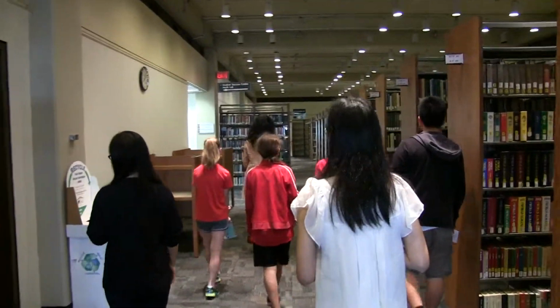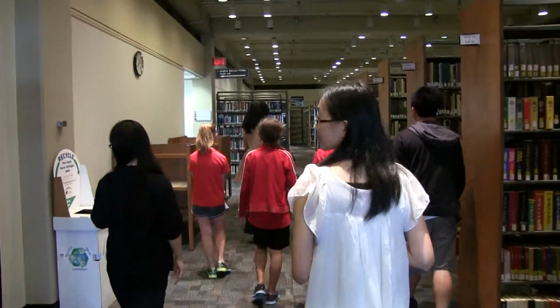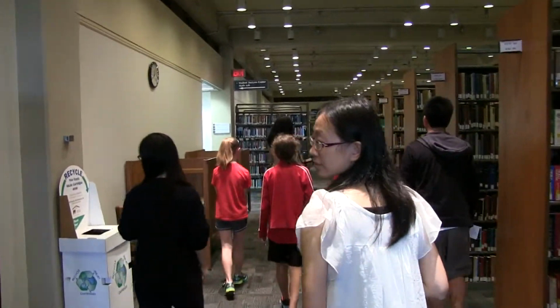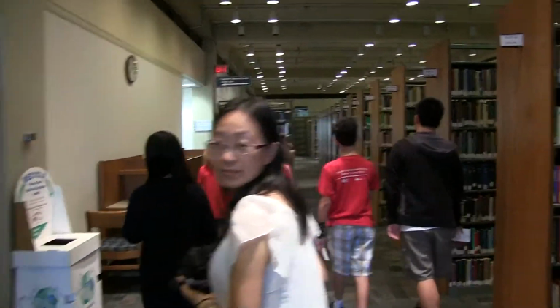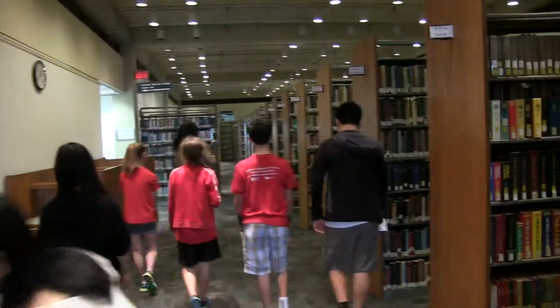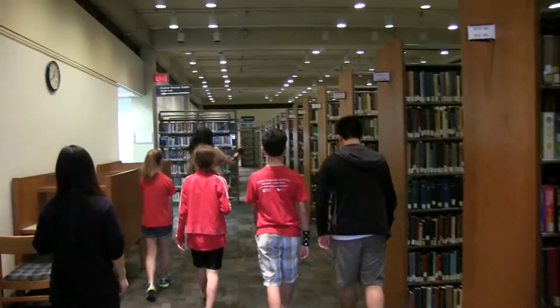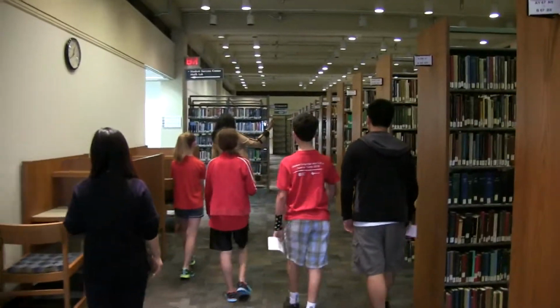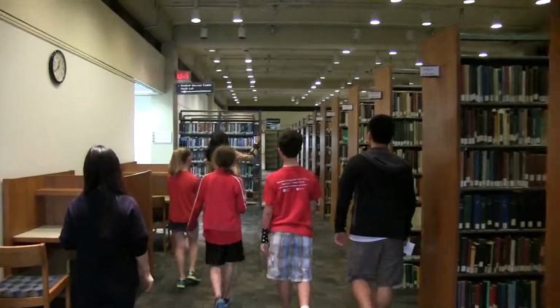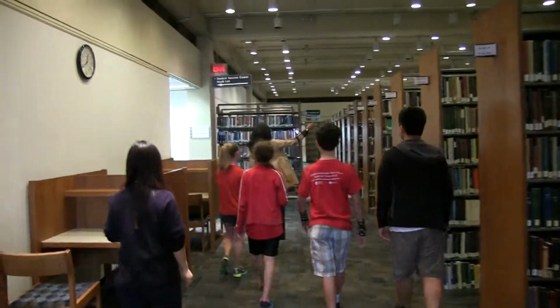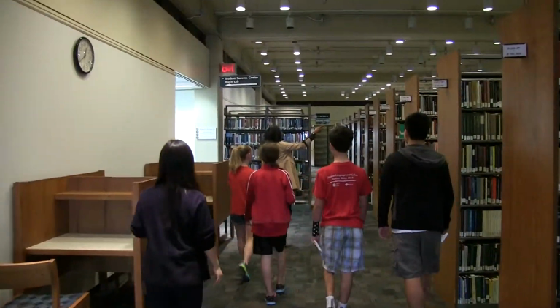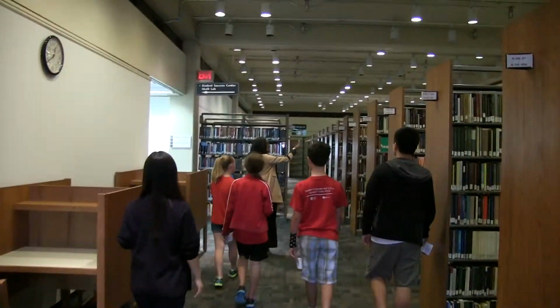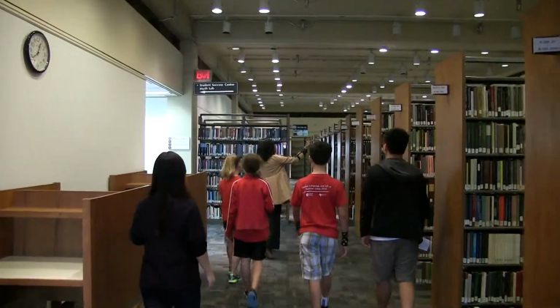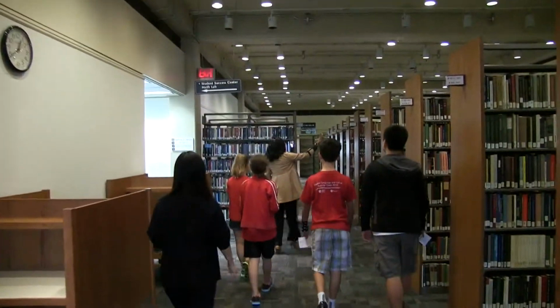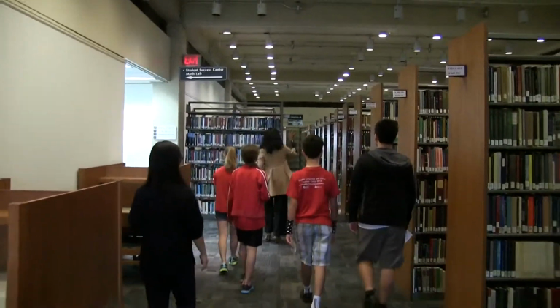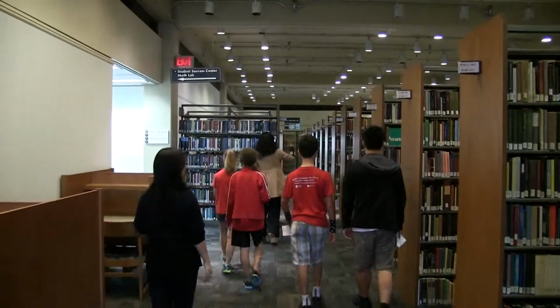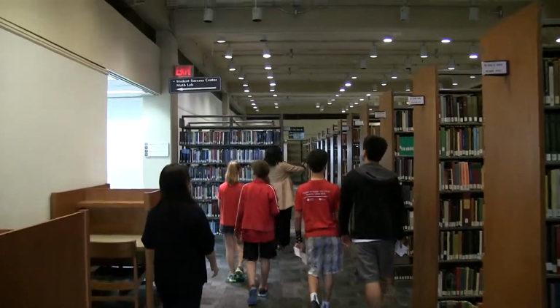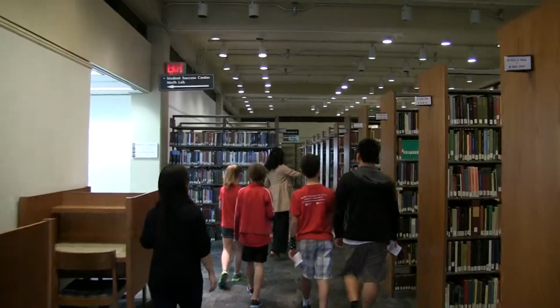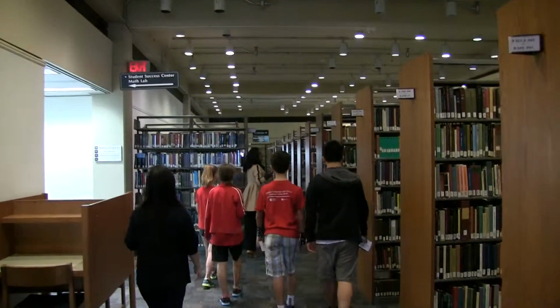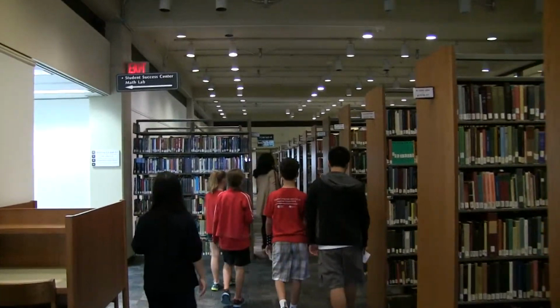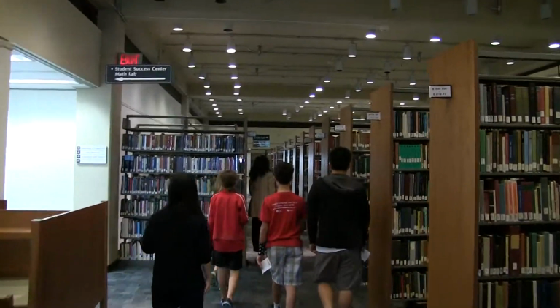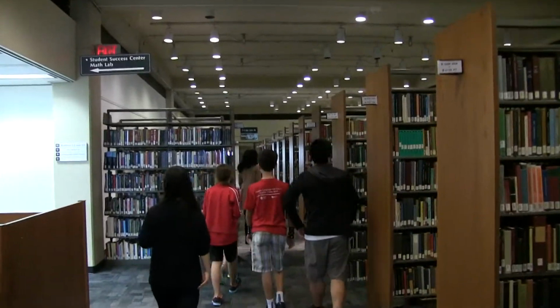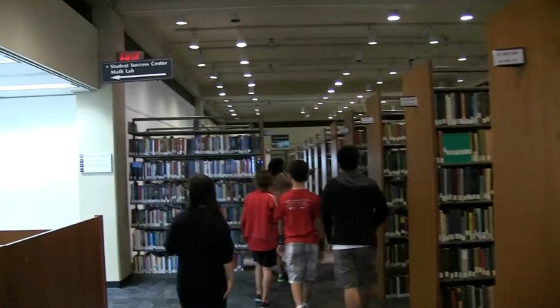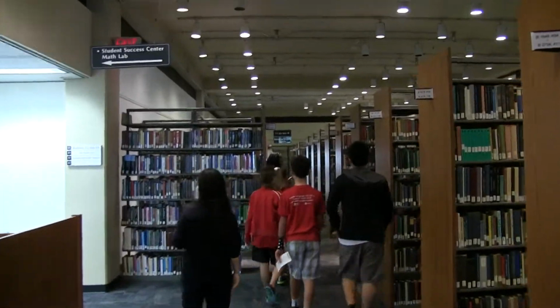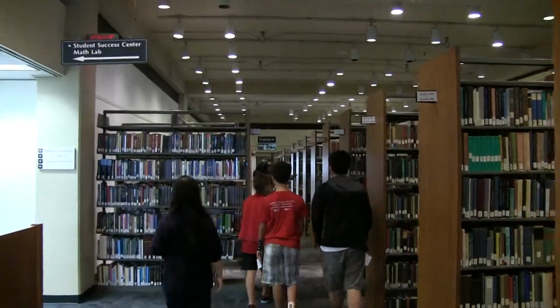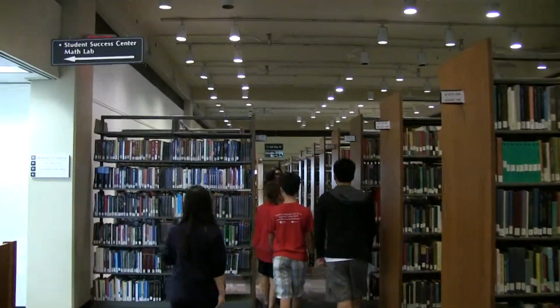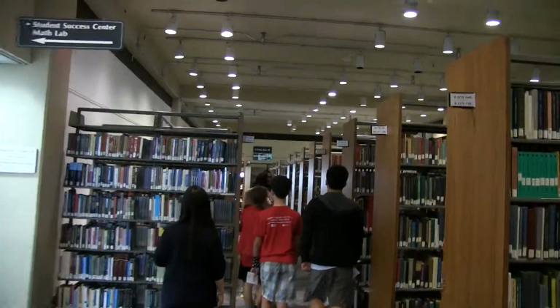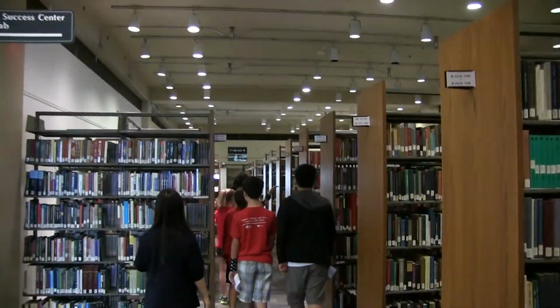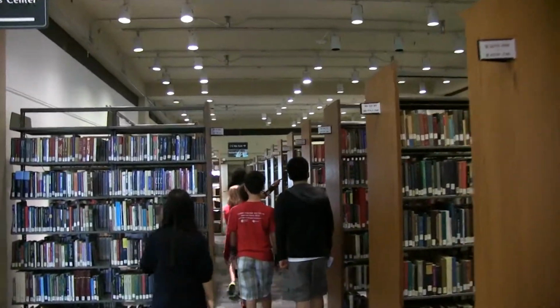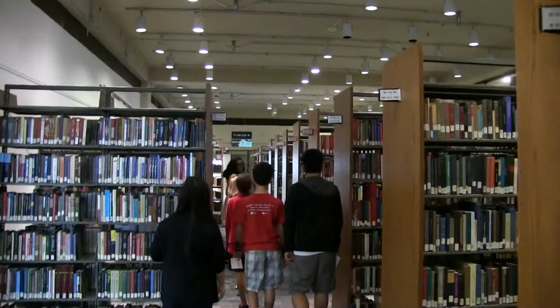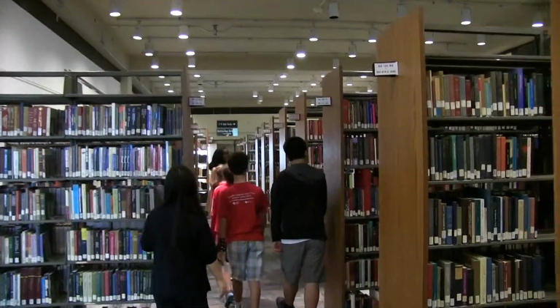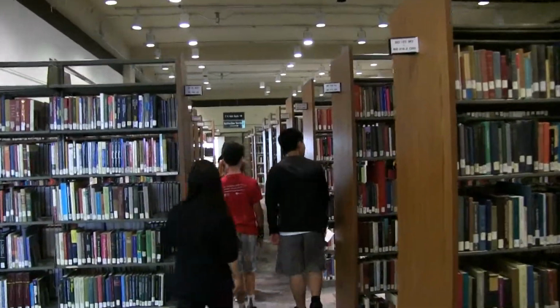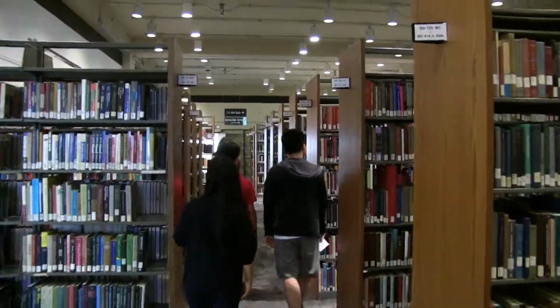And so this goes through here. Along the wall of interior space is special collections, and you can see some of the shelving that's in special collections if you look through the glass.